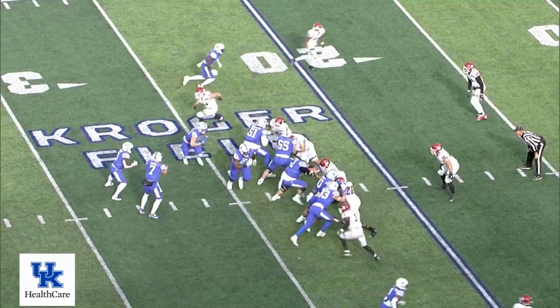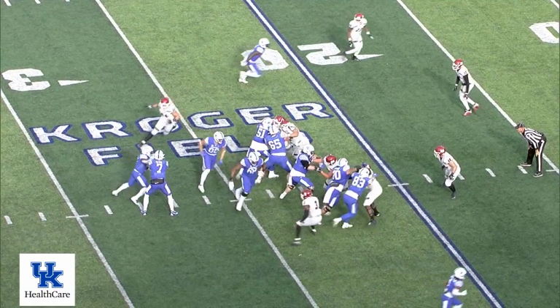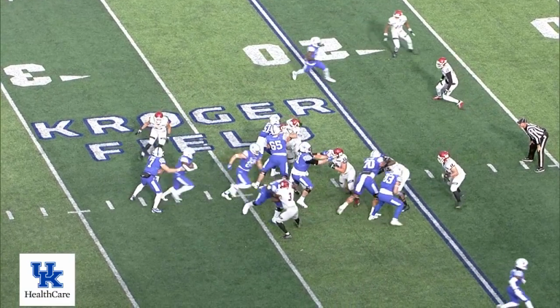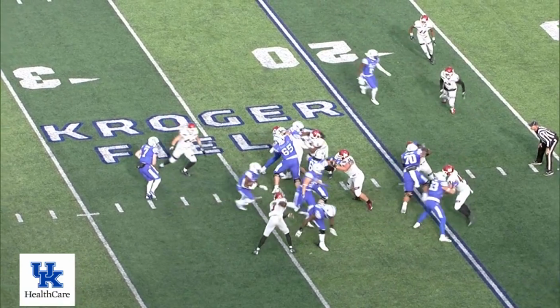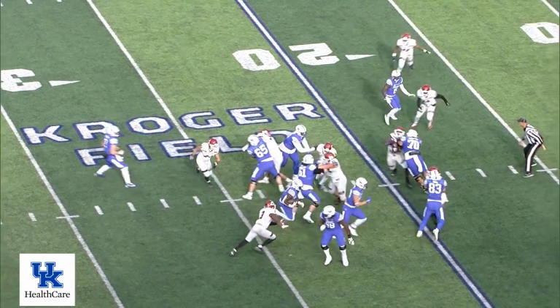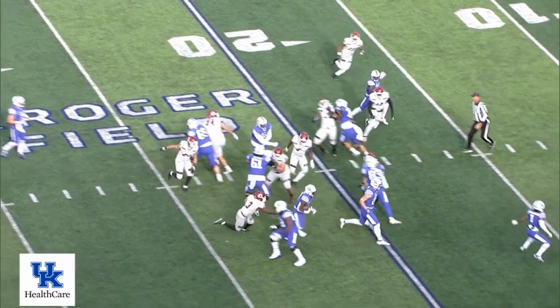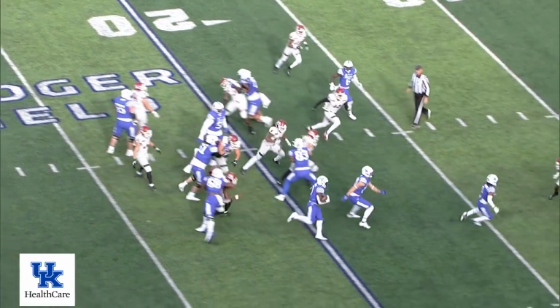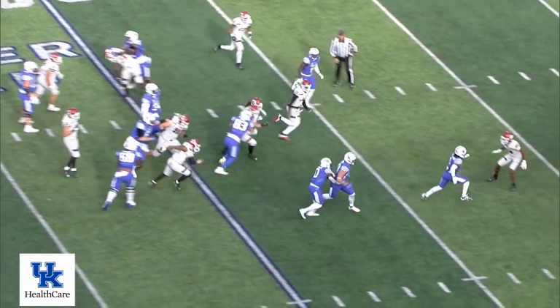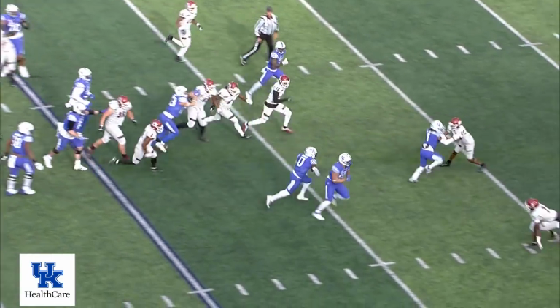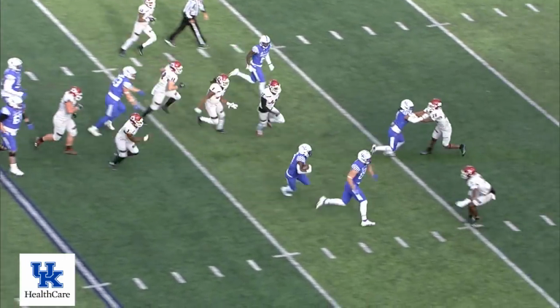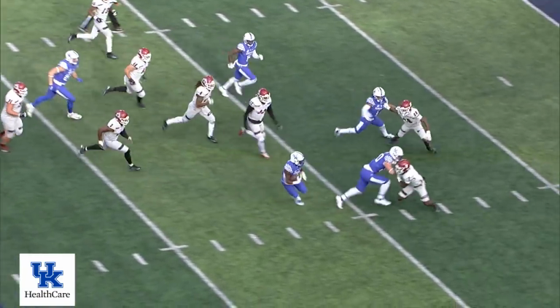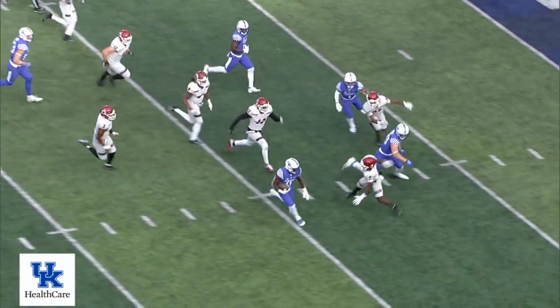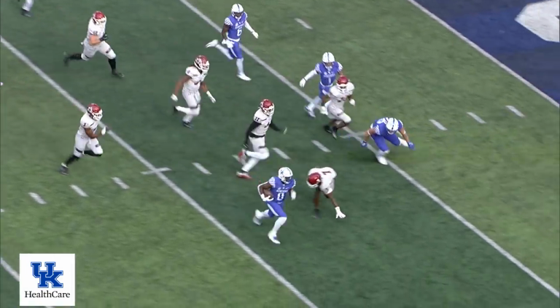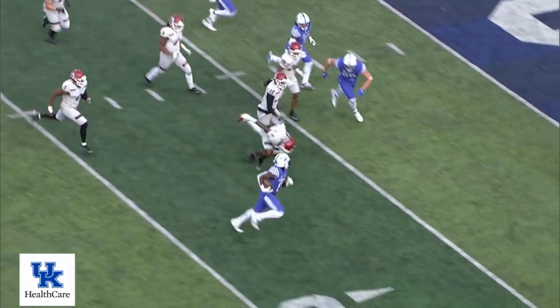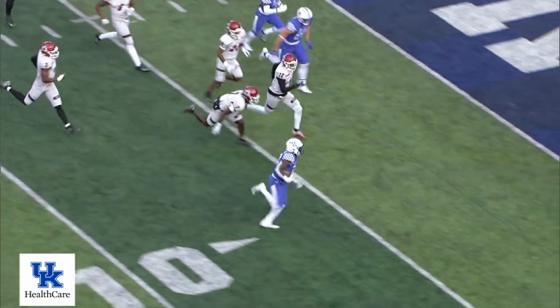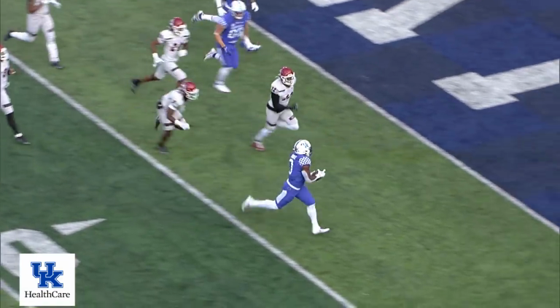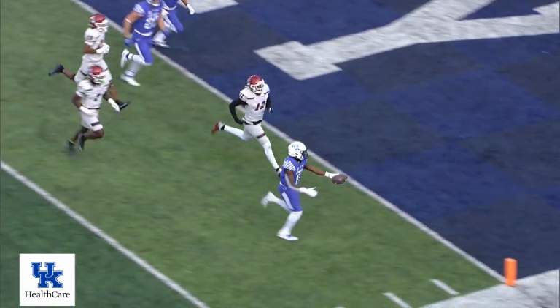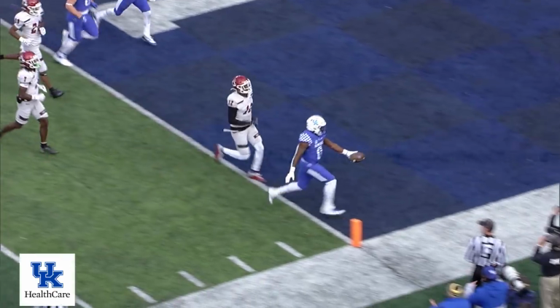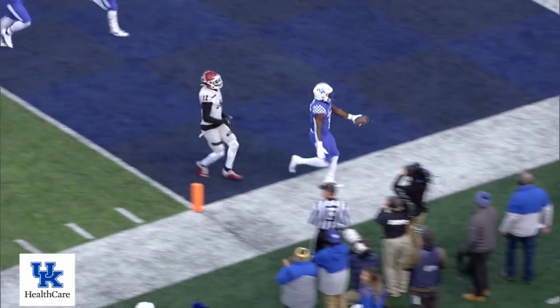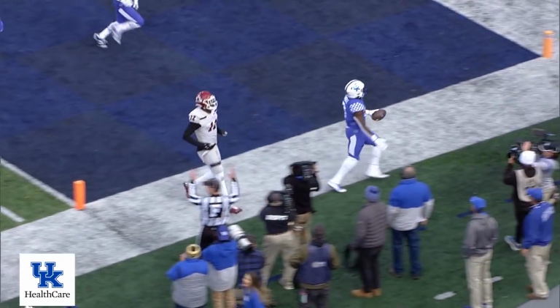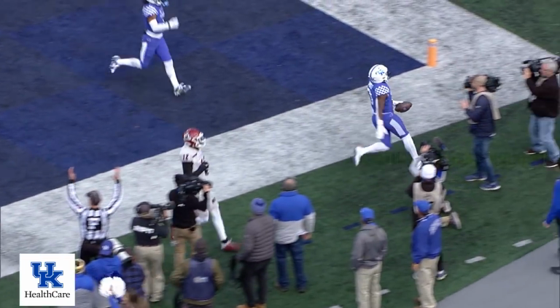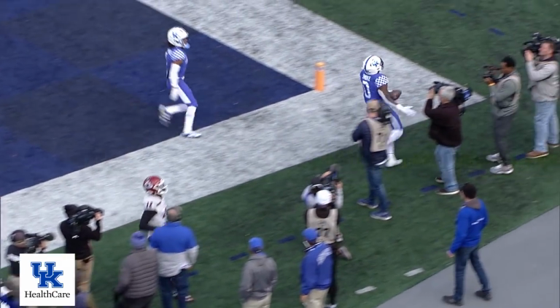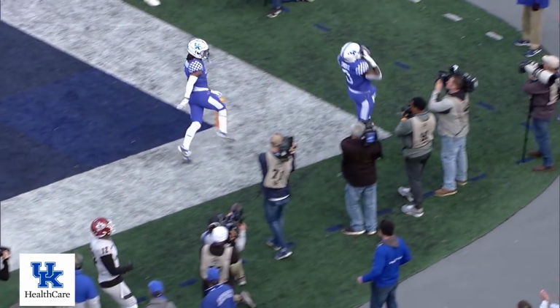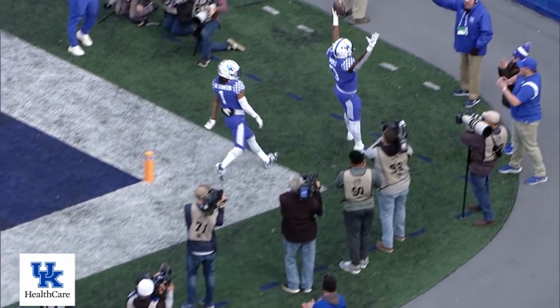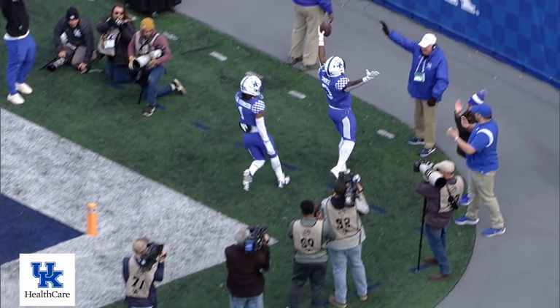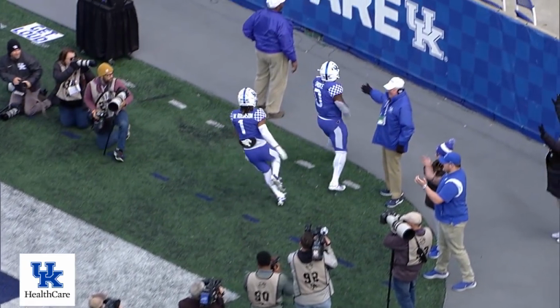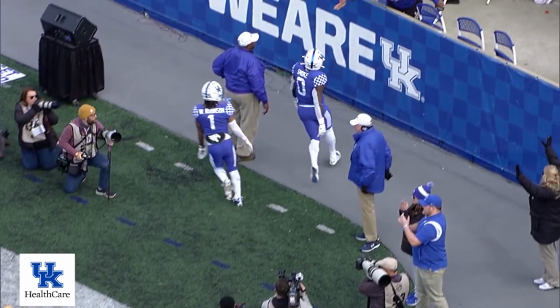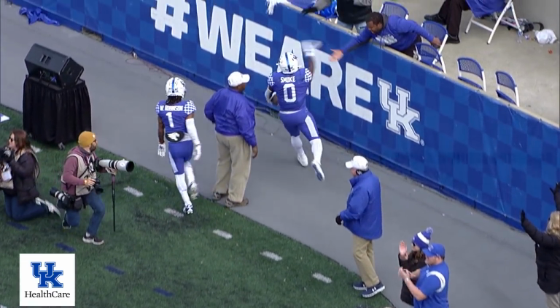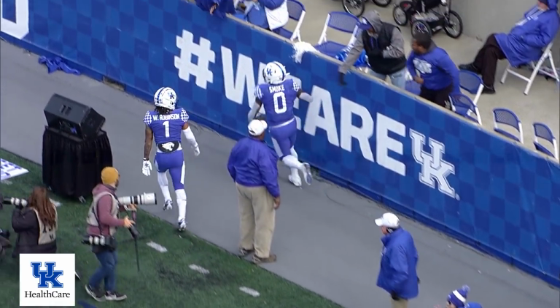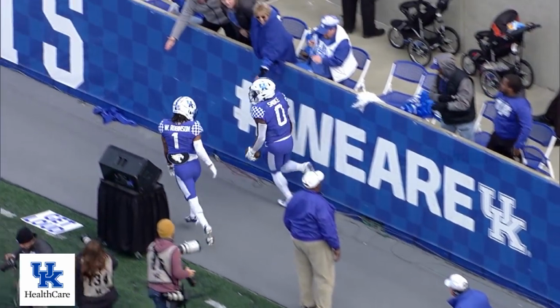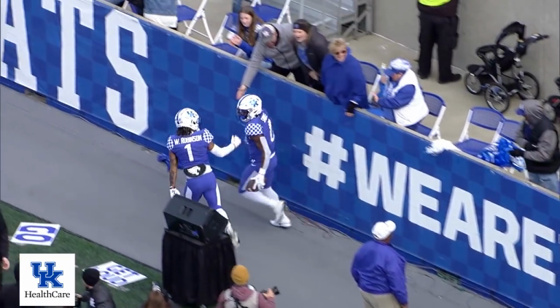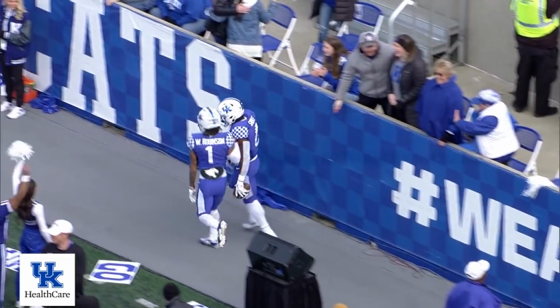One tight end, one wide out each way. Handoff — Smoke coming right, across the 20, across the 15, cracks outside at the 10. Touchdown, Kentucky! Smoke him if you got him — Cavasier Smoke.